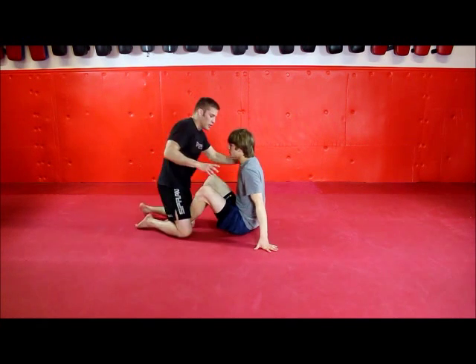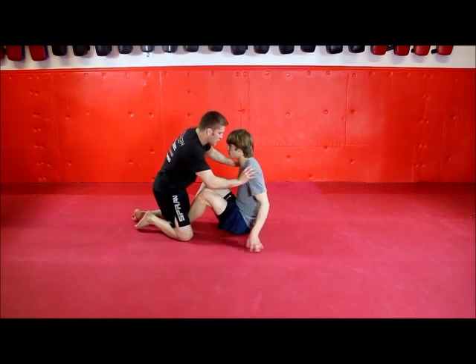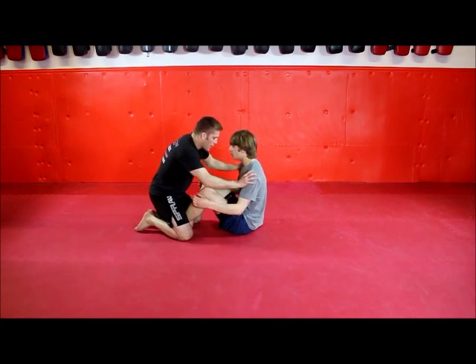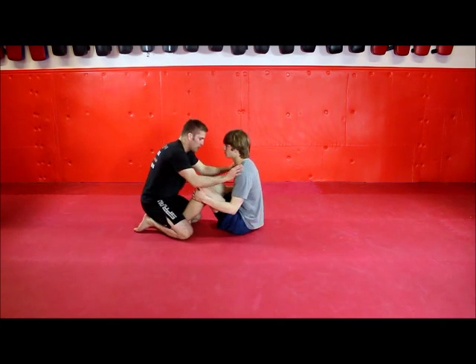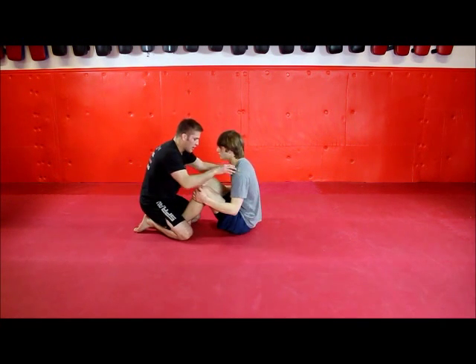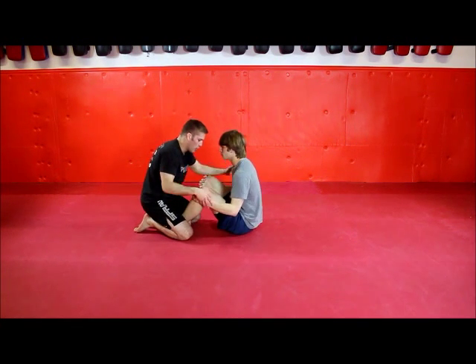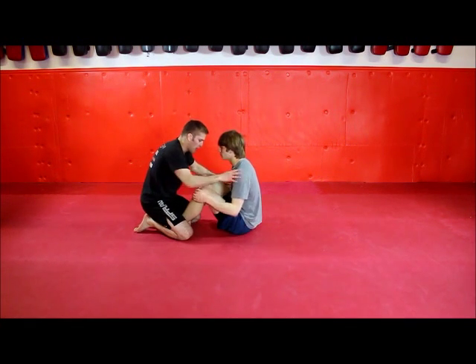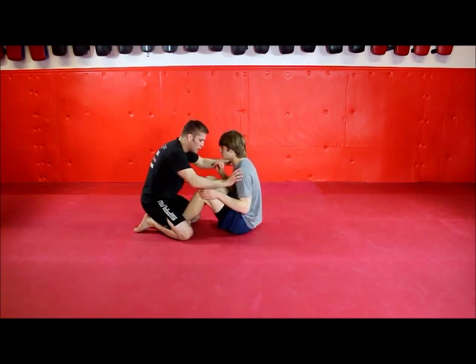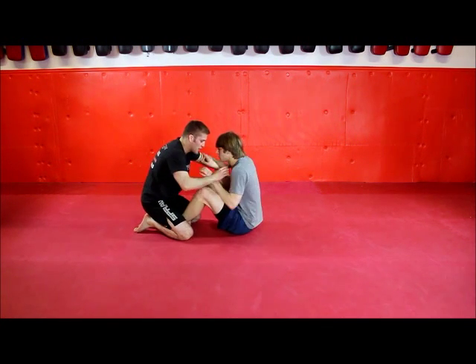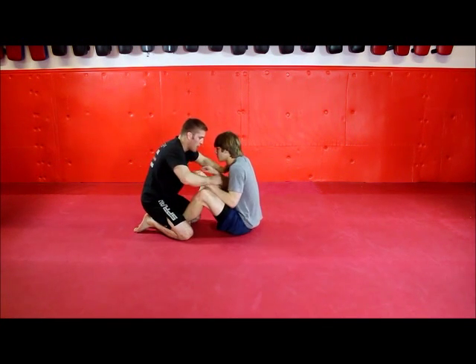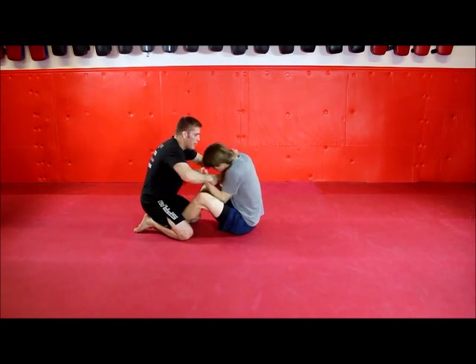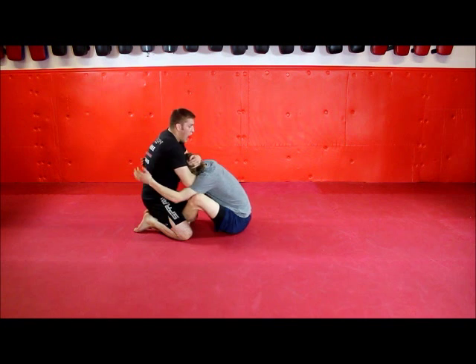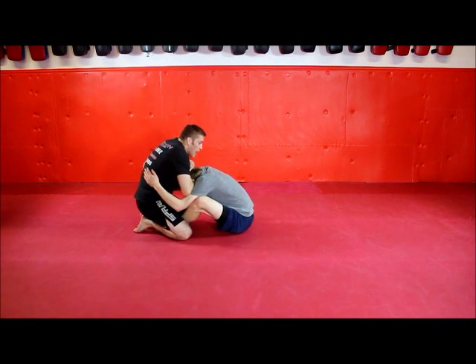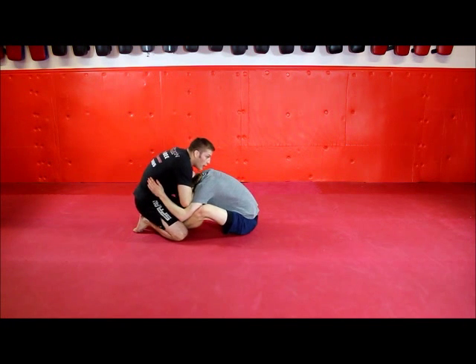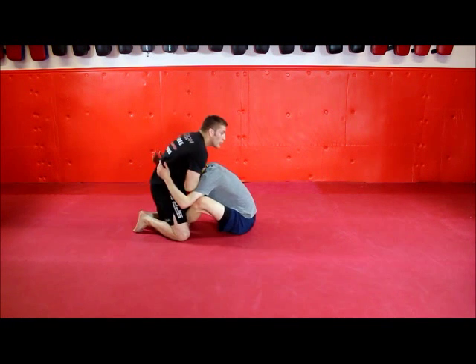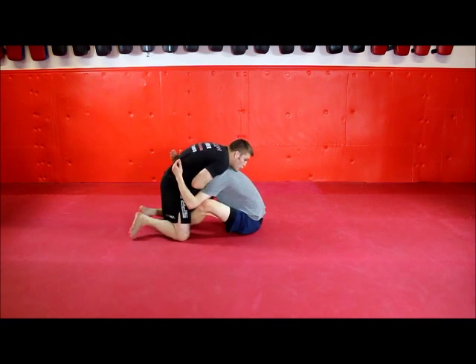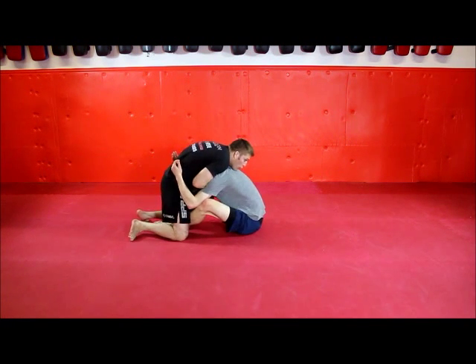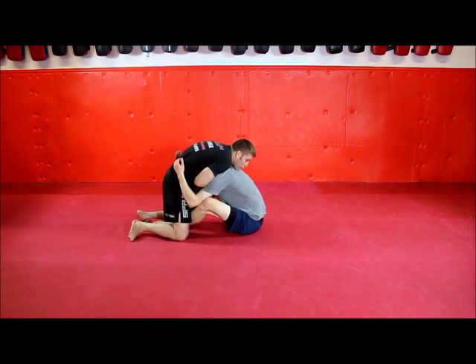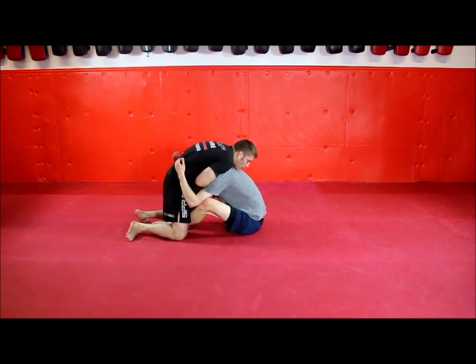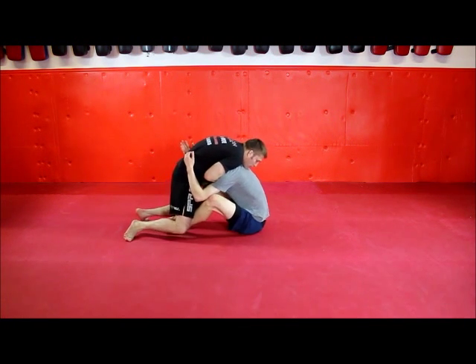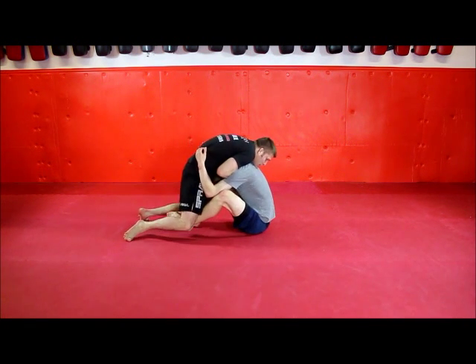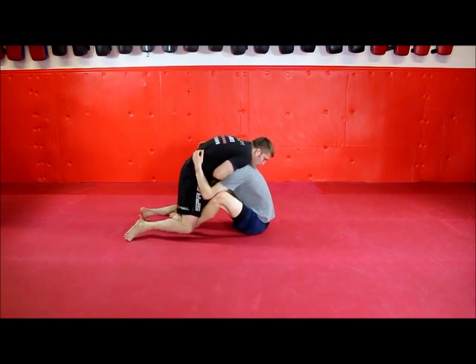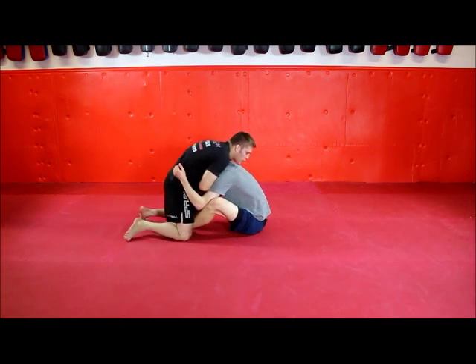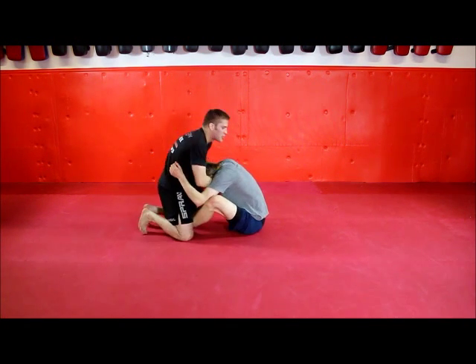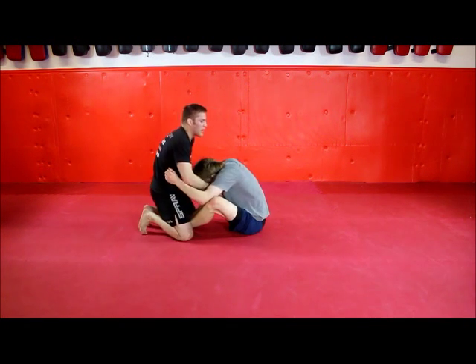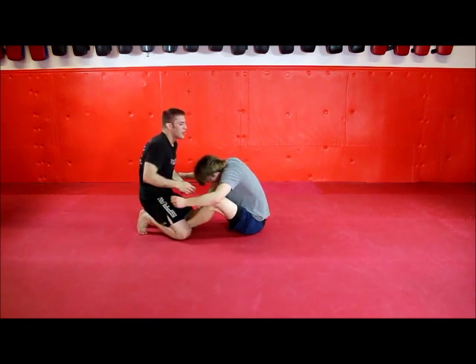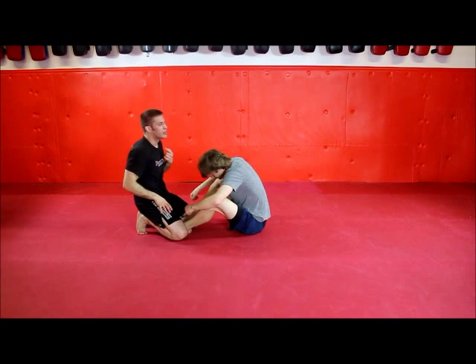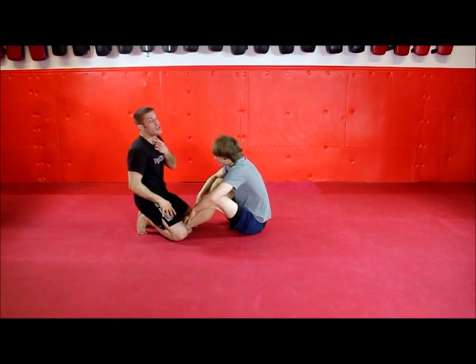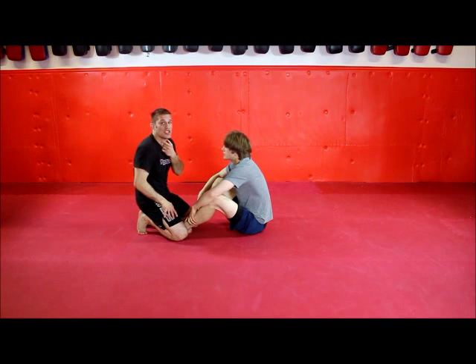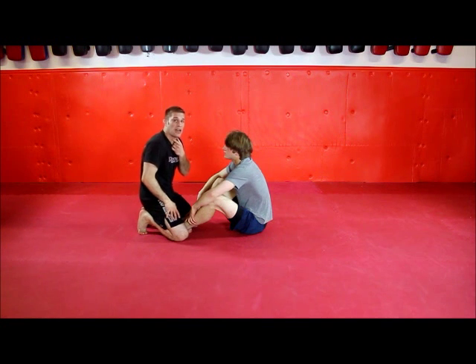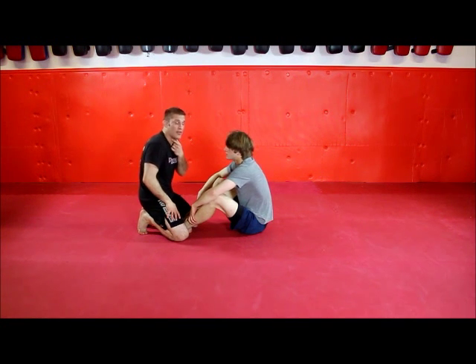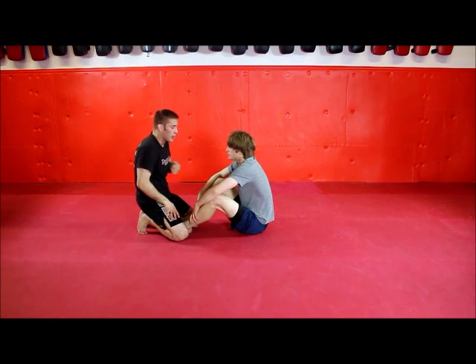From a different angle. Once again, I'm sitting back here, we're playing, he tries to come in, I snap down, shoot over, lock my grip, relax my weight. This crushes the front of his throat.